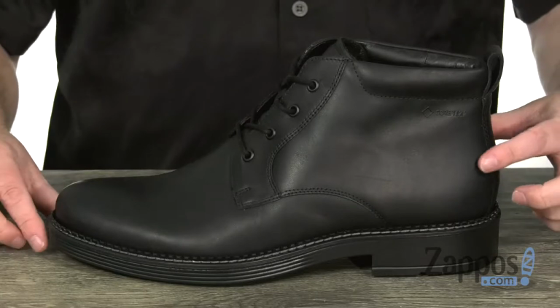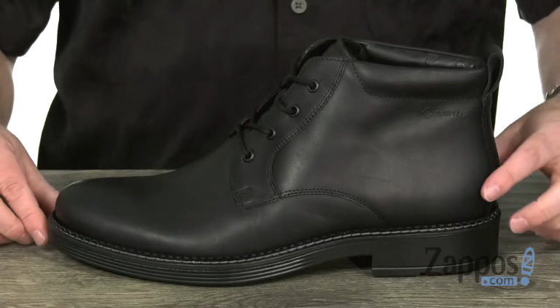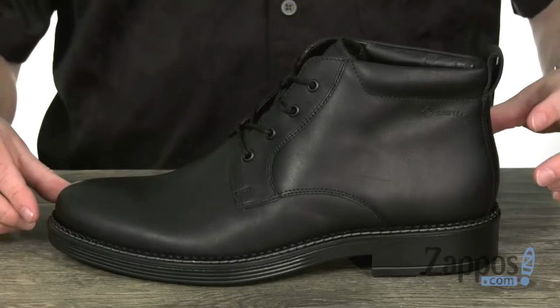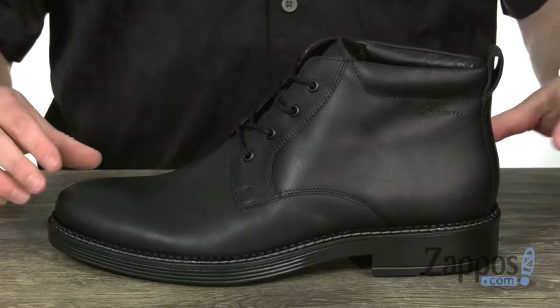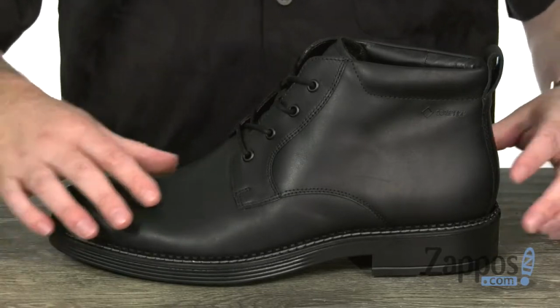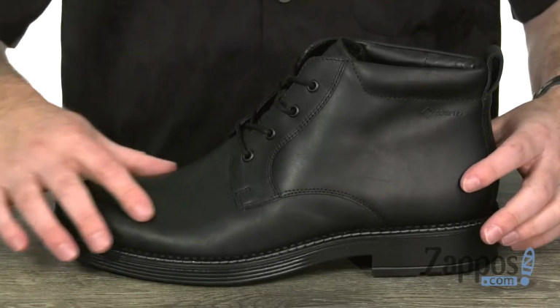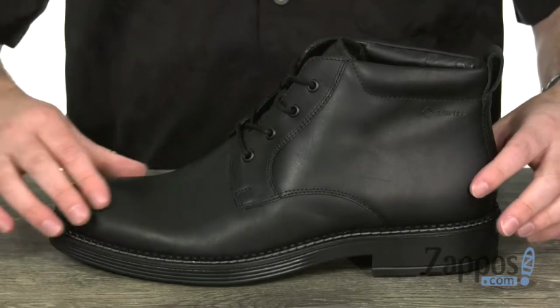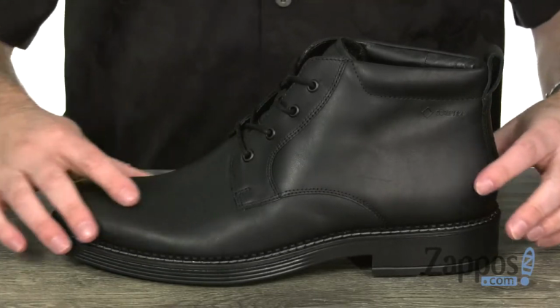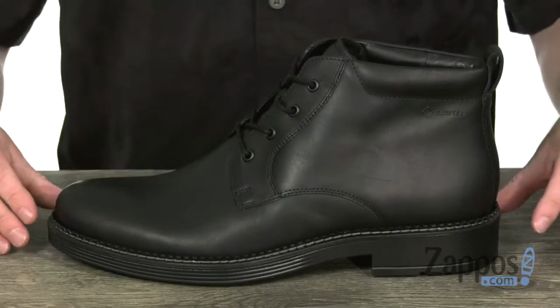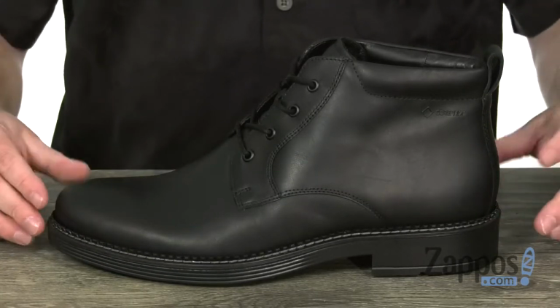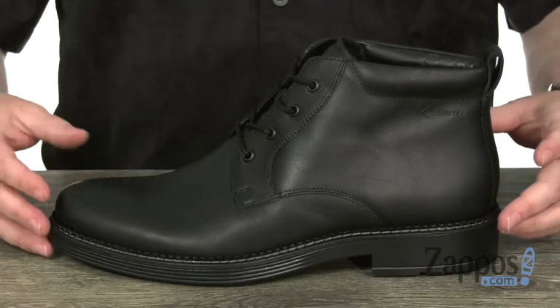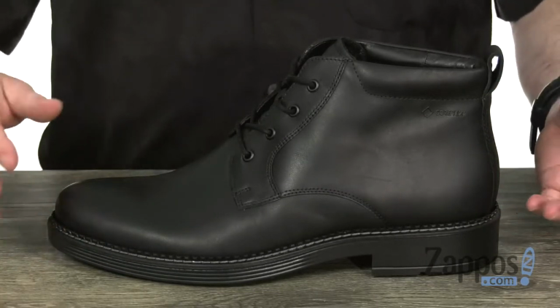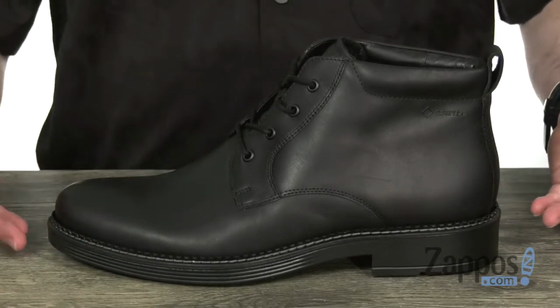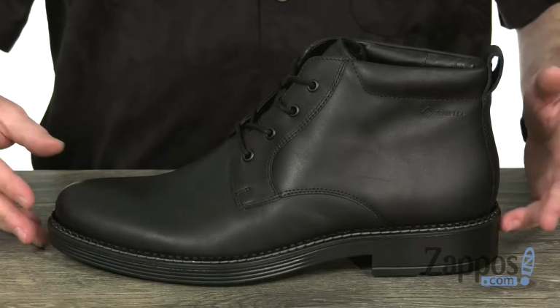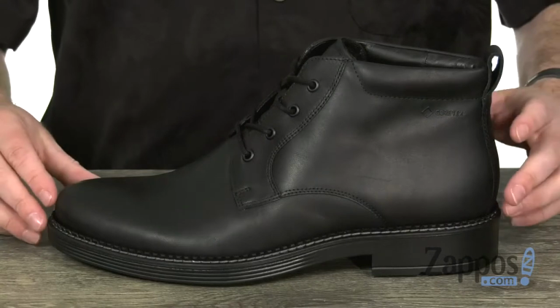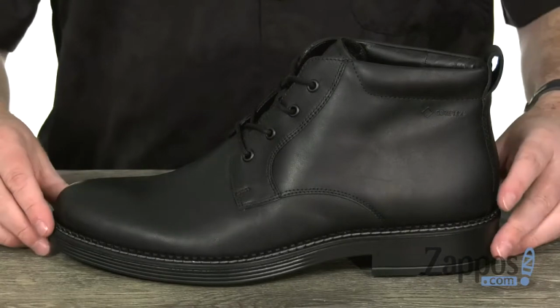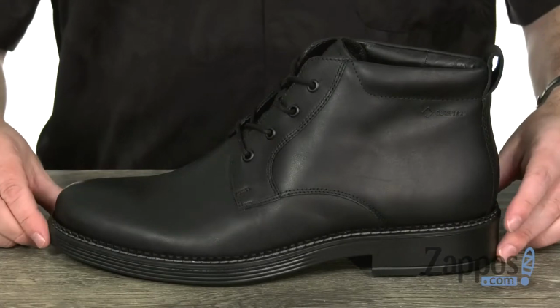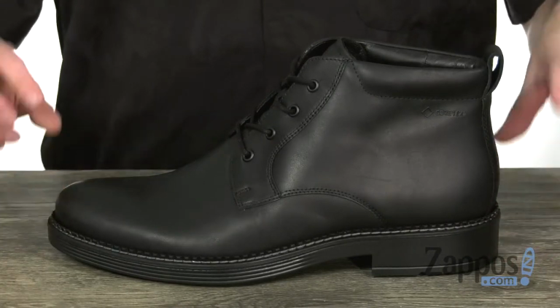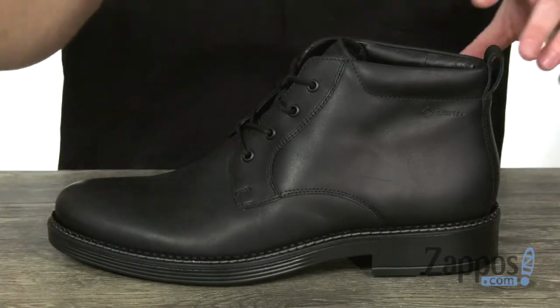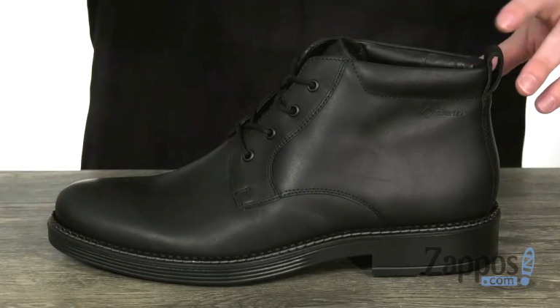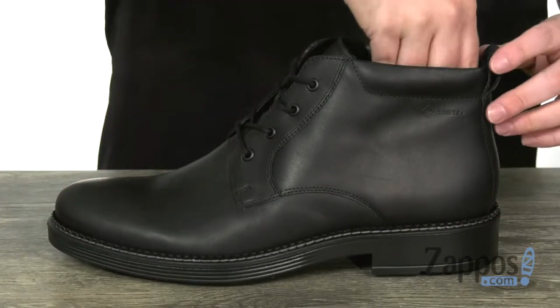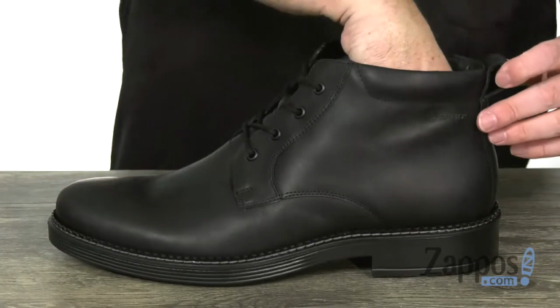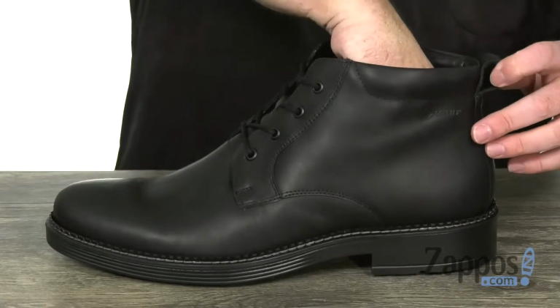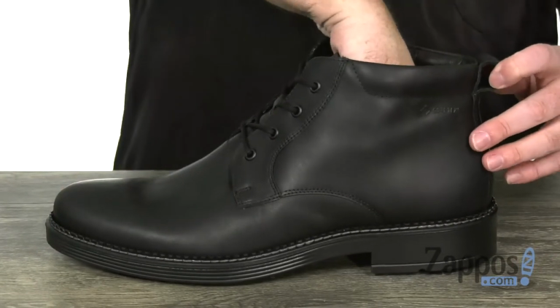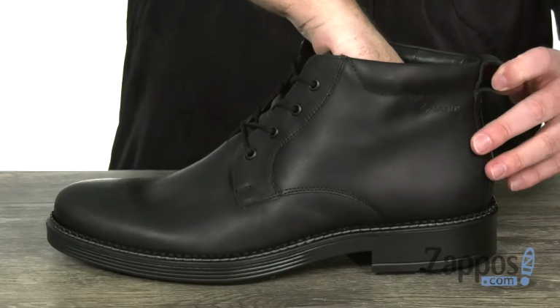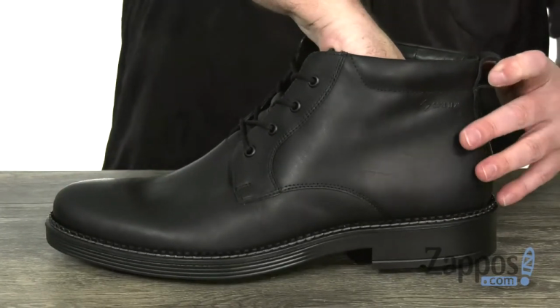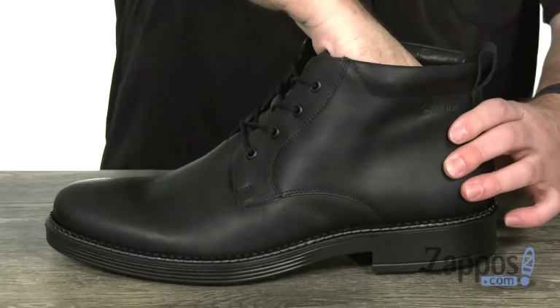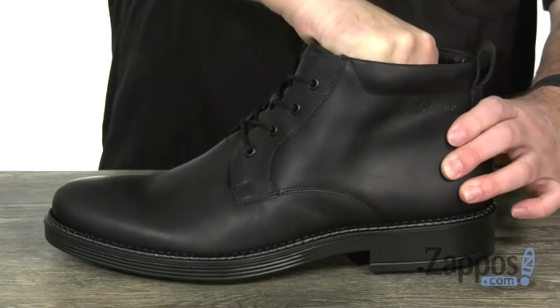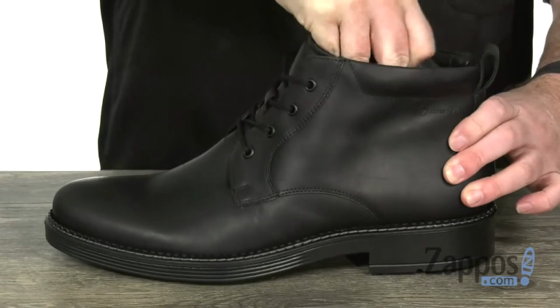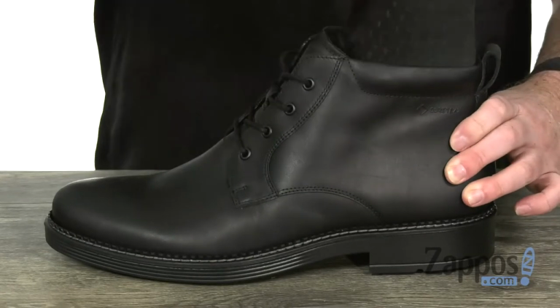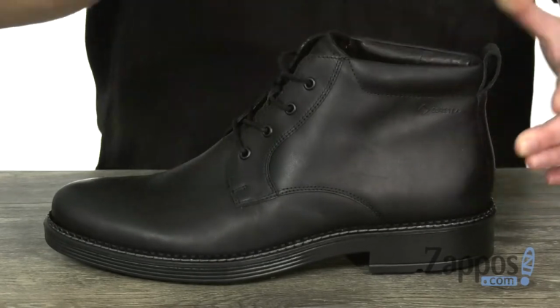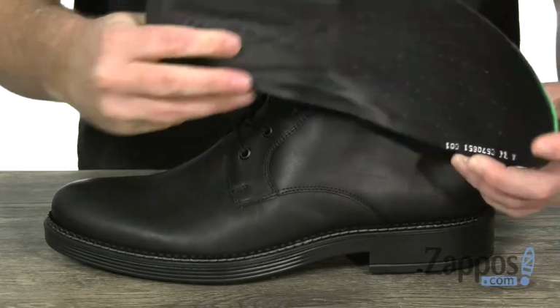With a Gore-Tex membrane on the inside, it's made with a rugged leather on the outside, making it super easy to keep clean and look good. The interior is leather lined and you have a removable footbed as well.